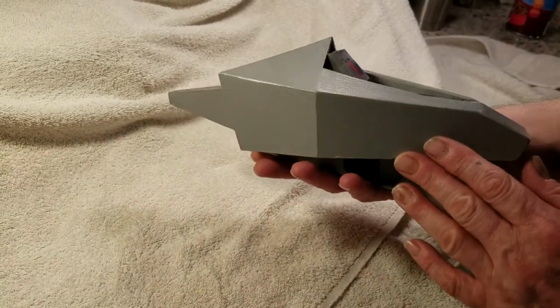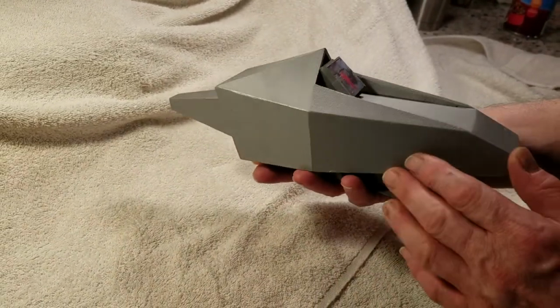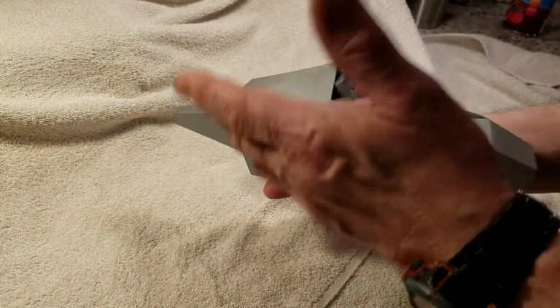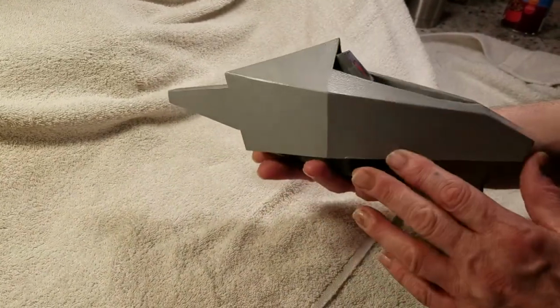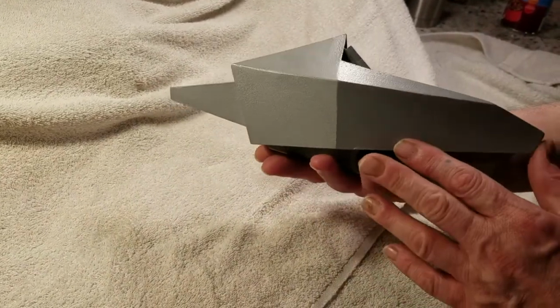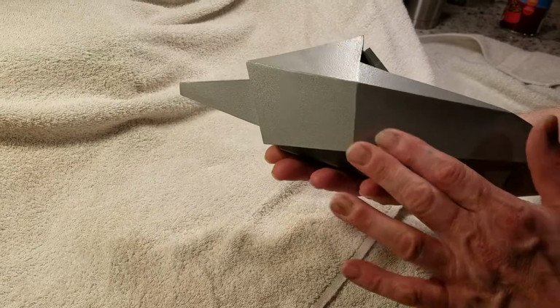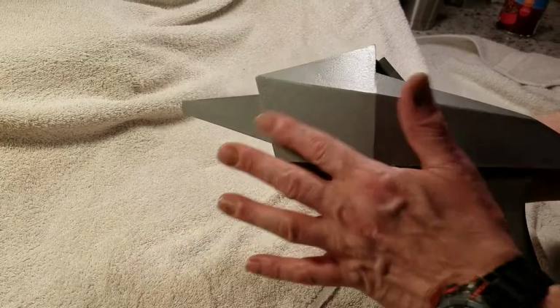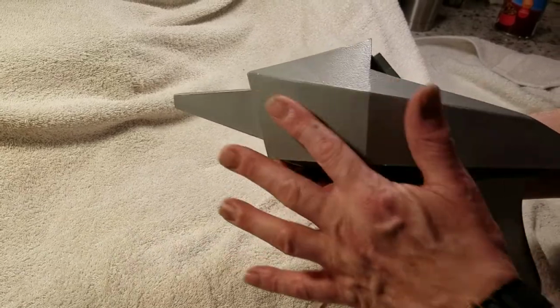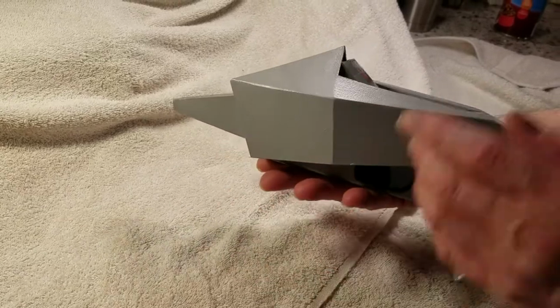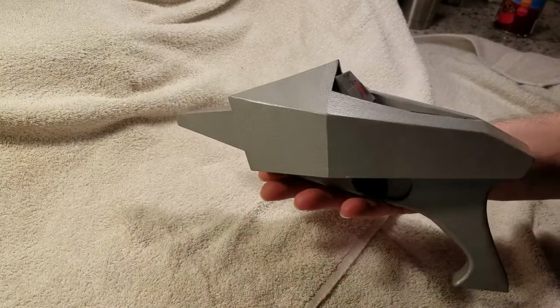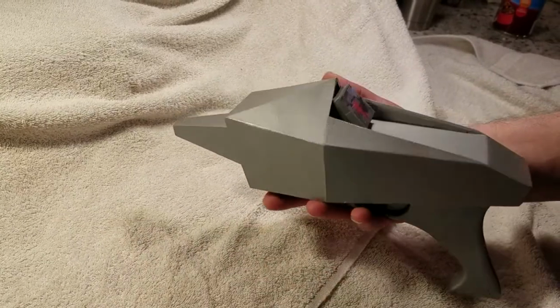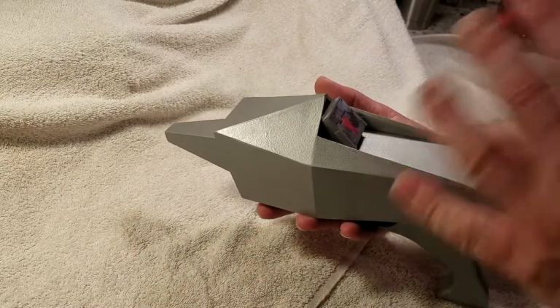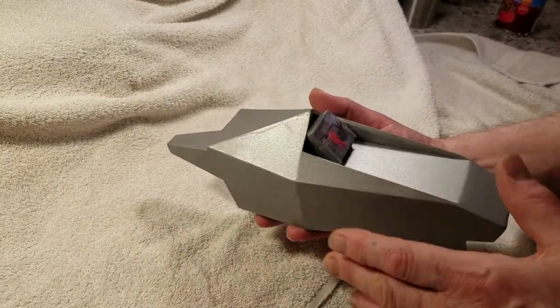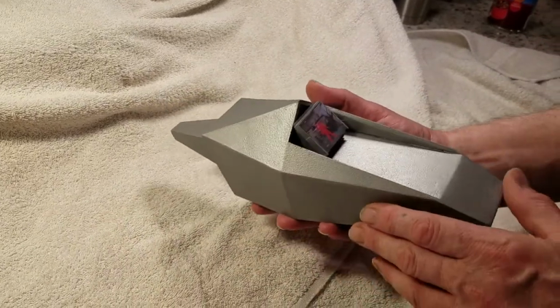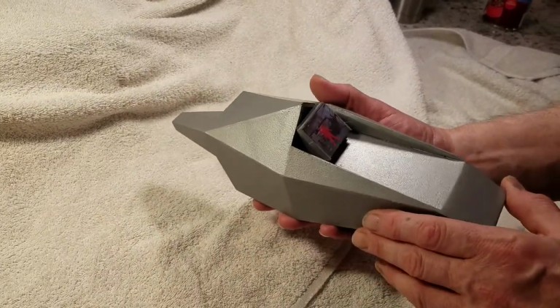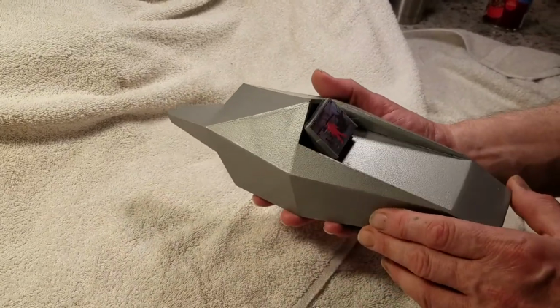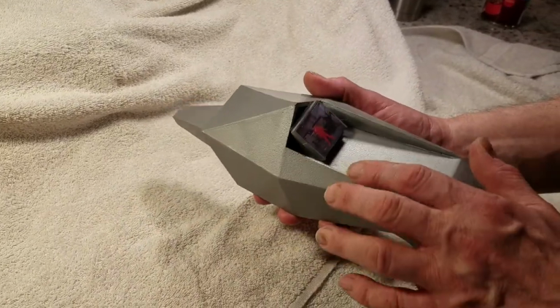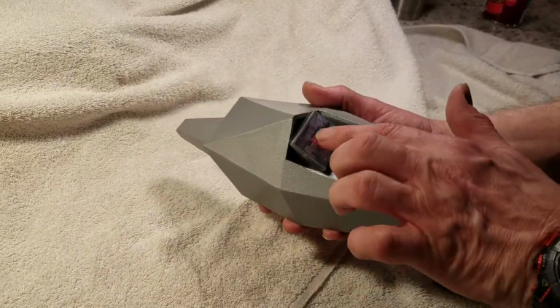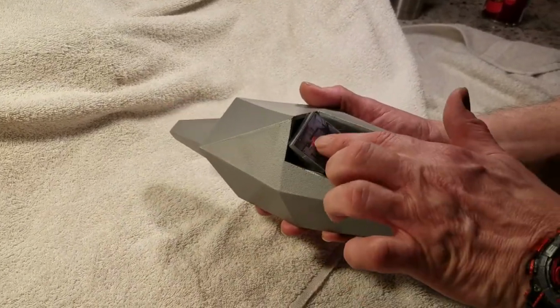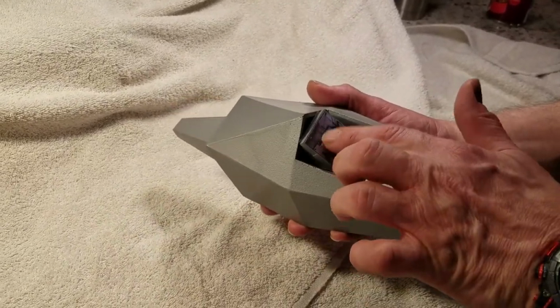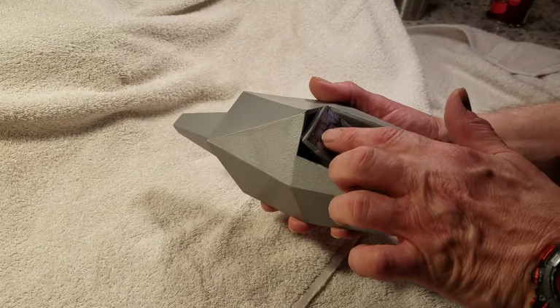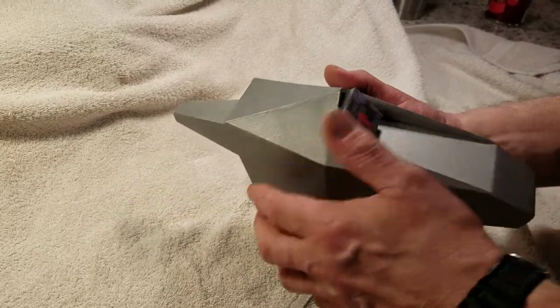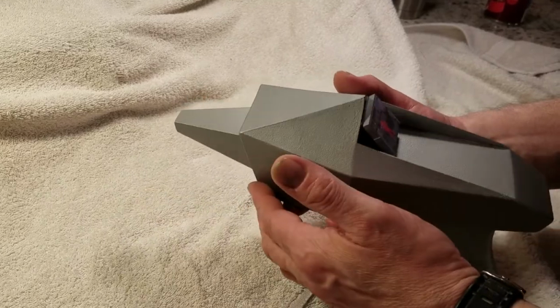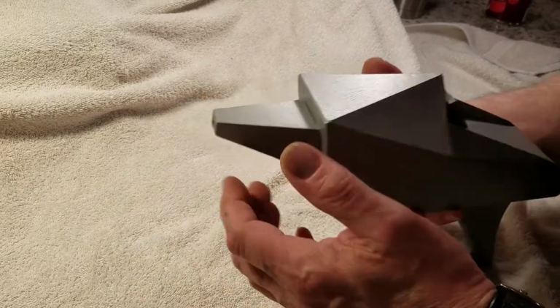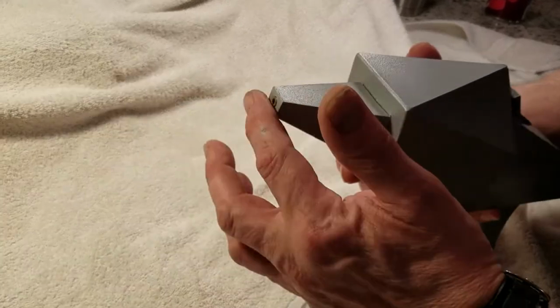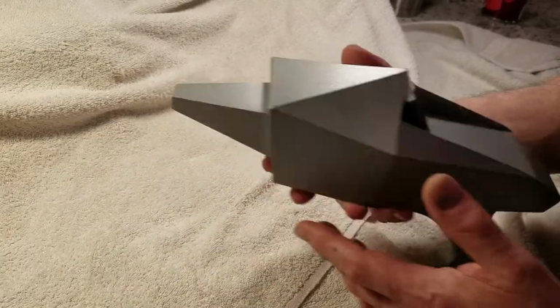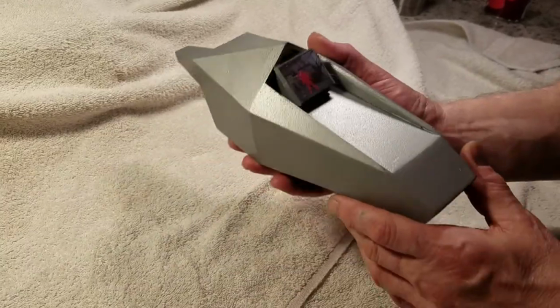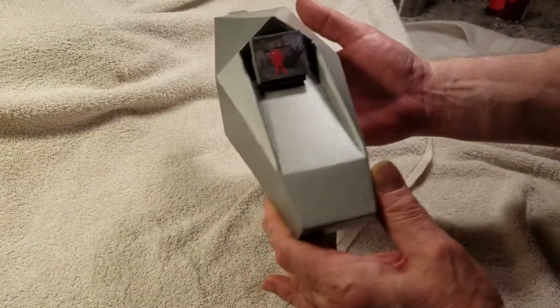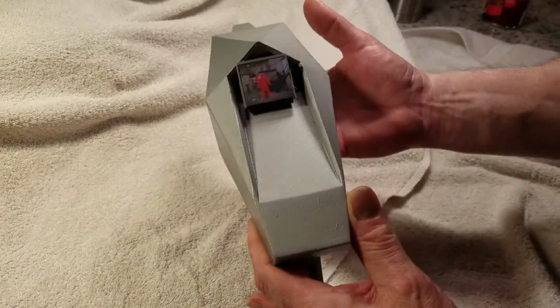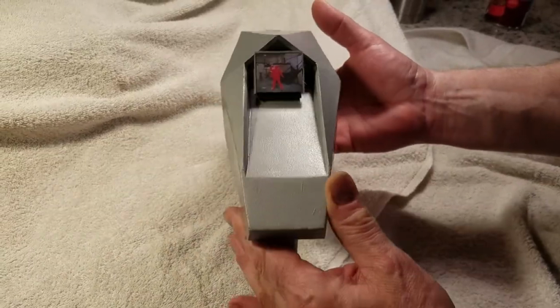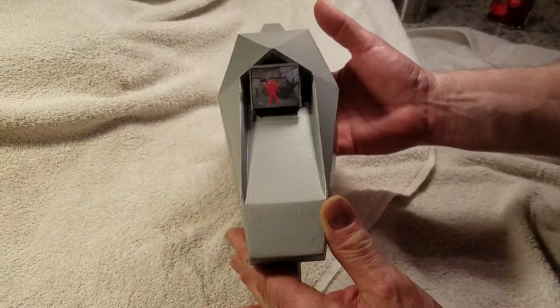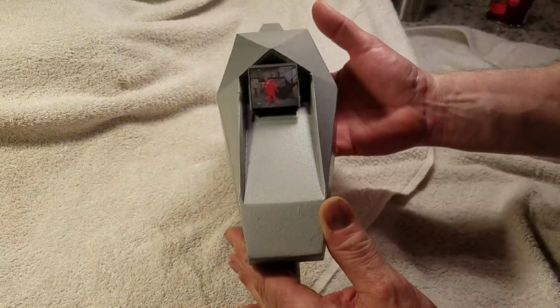I just wanted to share this in case you're an Invaders fan and might want to go ahead and turn one into a modified version like this. I will update you on the one that will be working — that one will actually have a monitor in here, along with sound effects and light effects. So enjoy the video and give me your feedback.